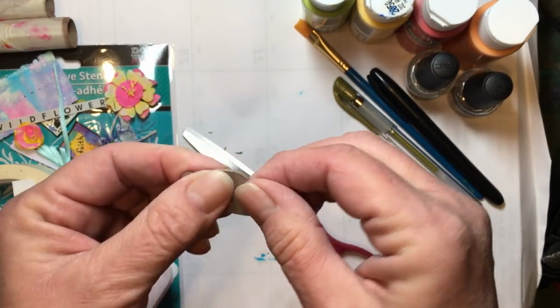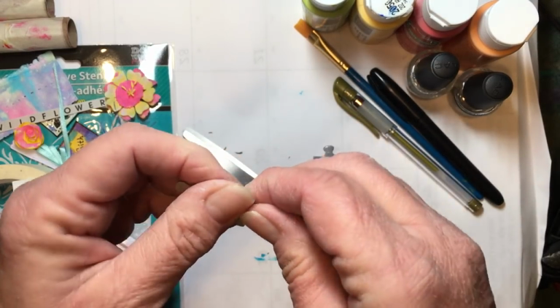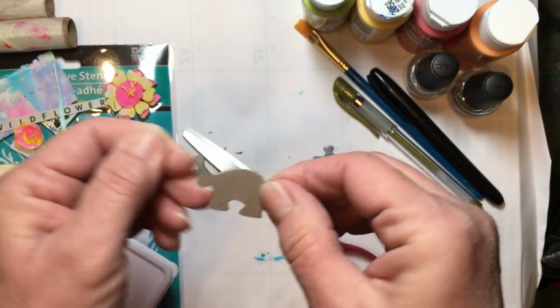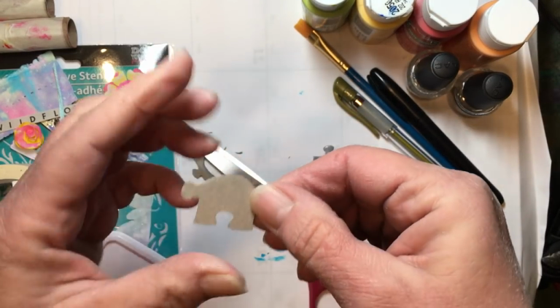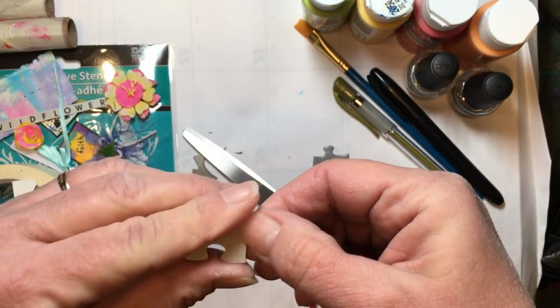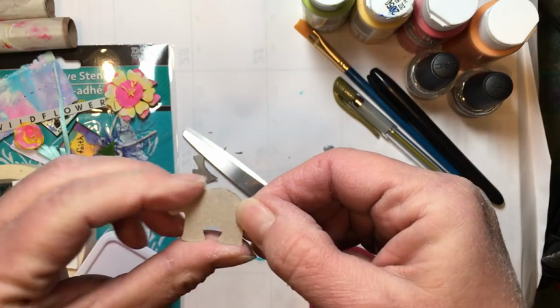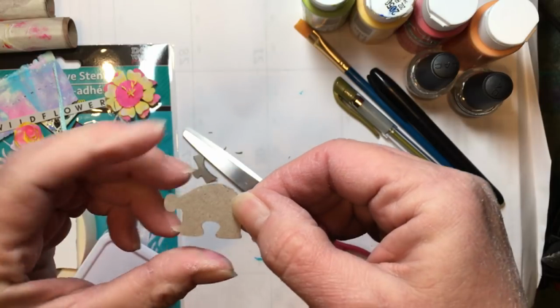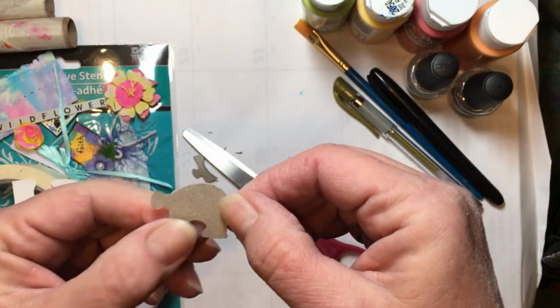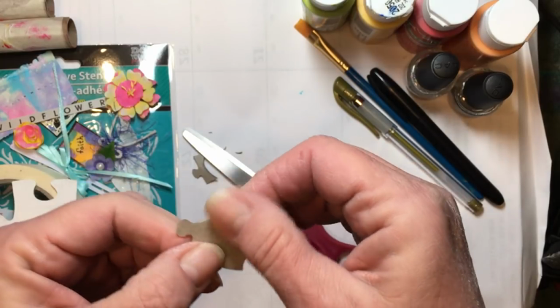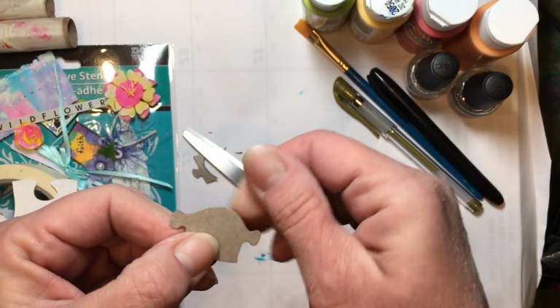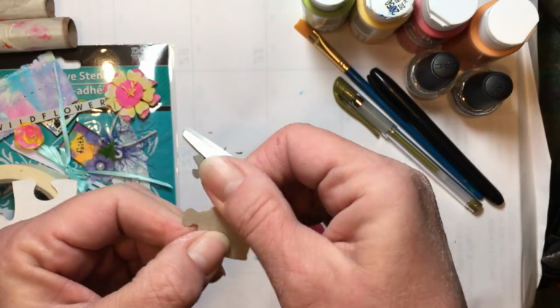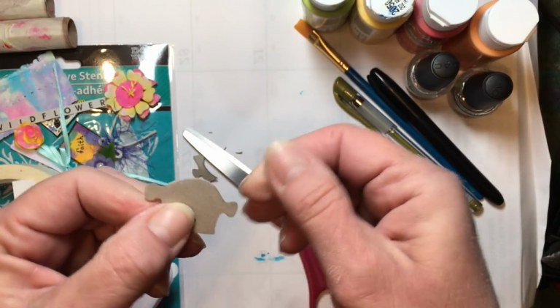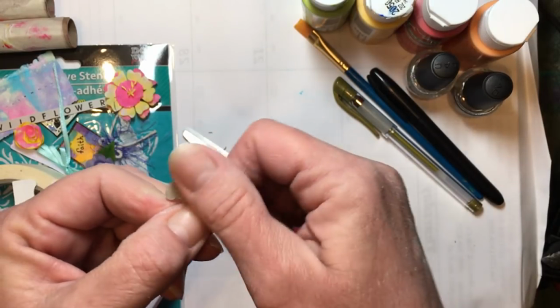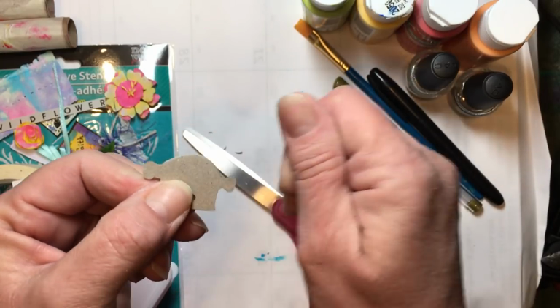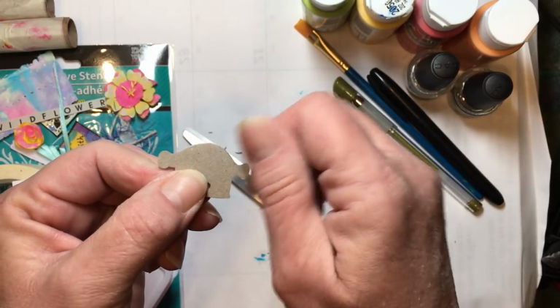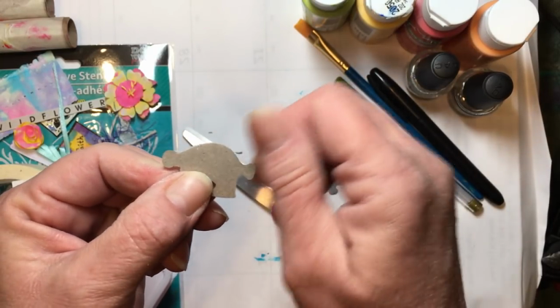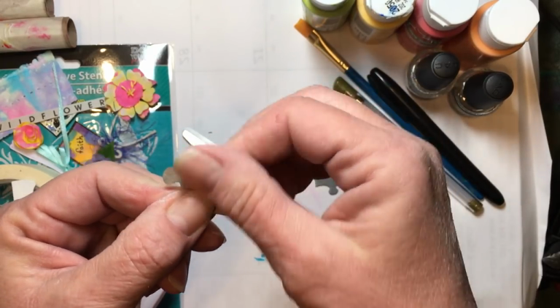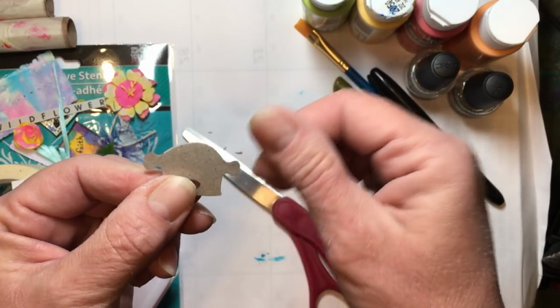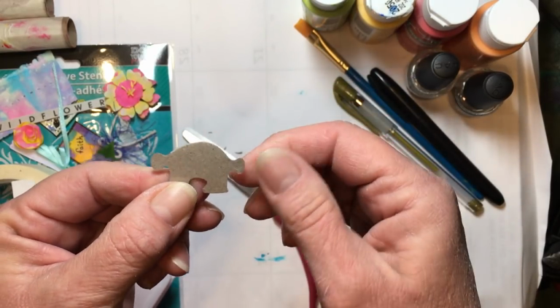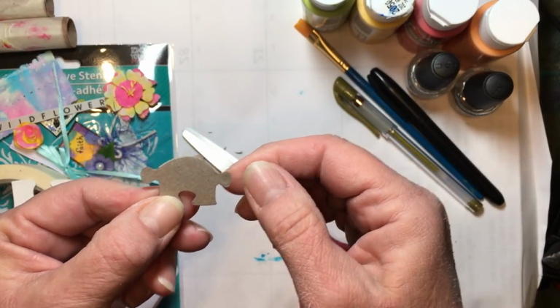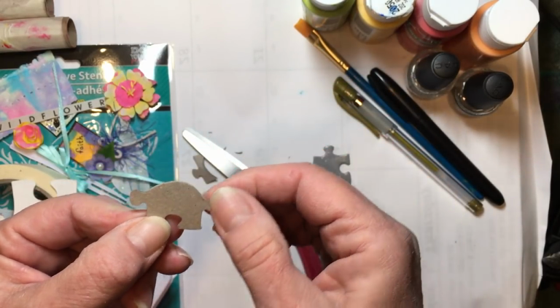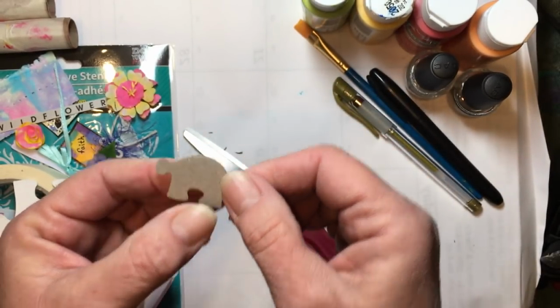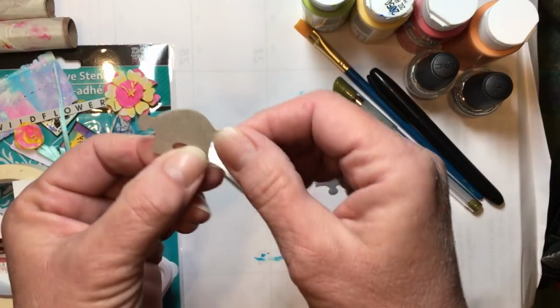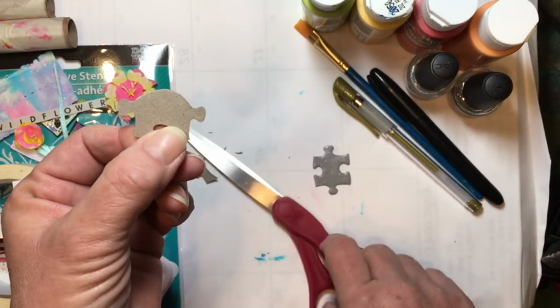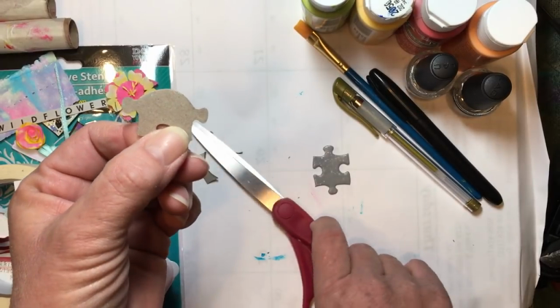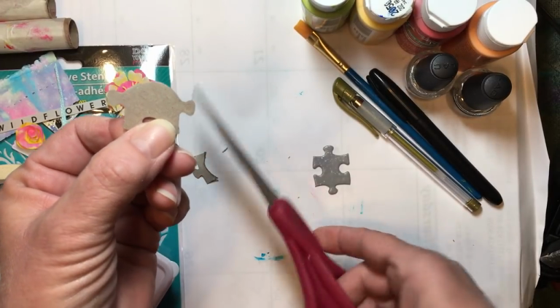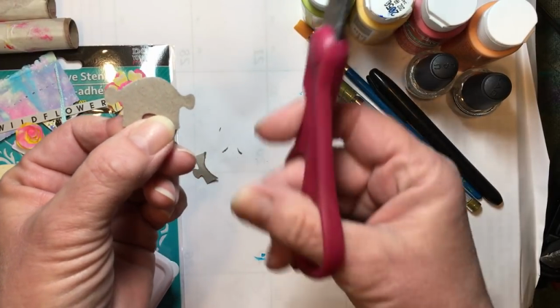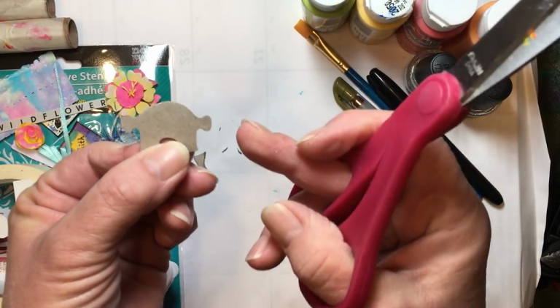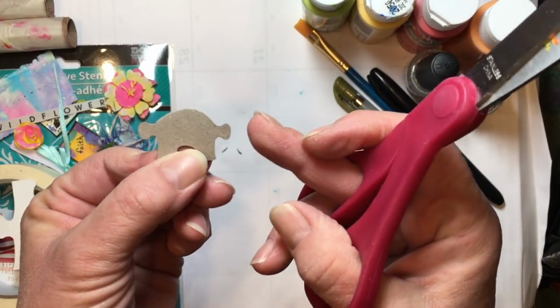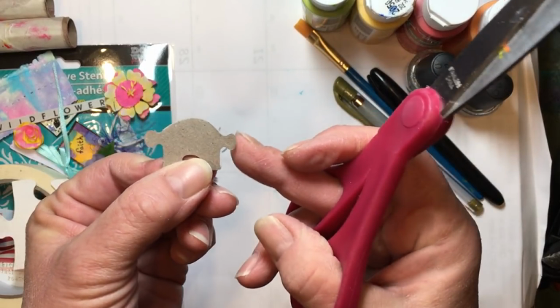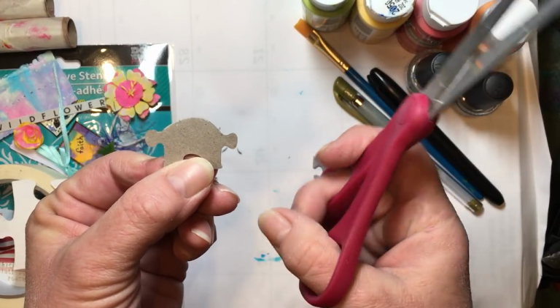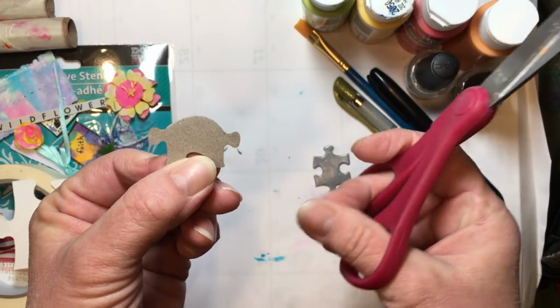I normally paint them on the back side. If you're going to paint them on the front side, I would suggest to gesso them first. And what I'm going to do is decide which end is my head.